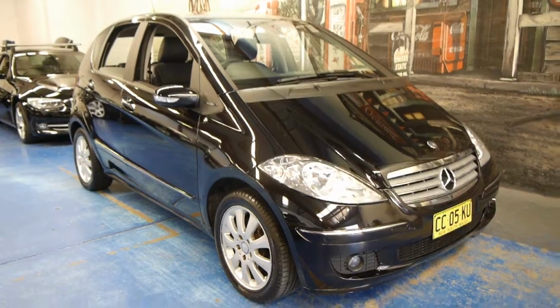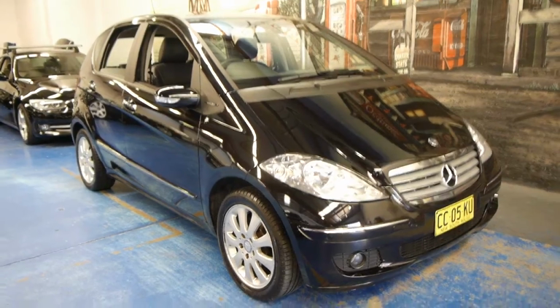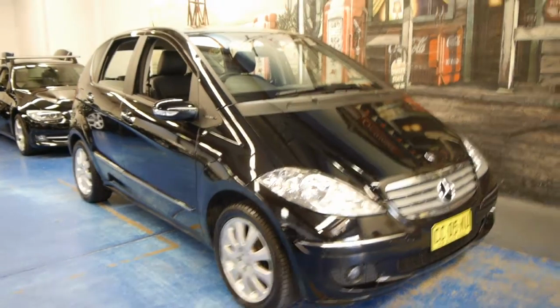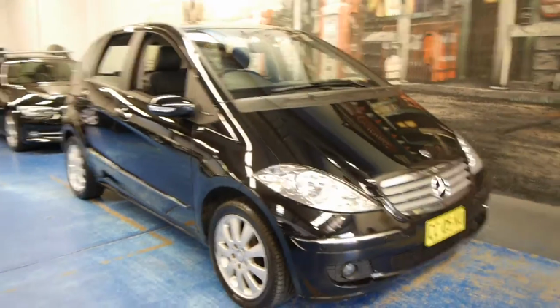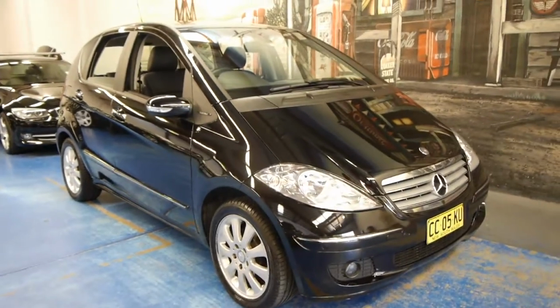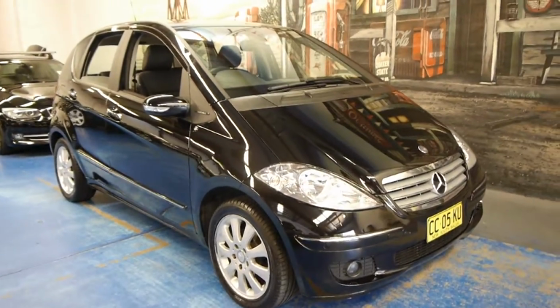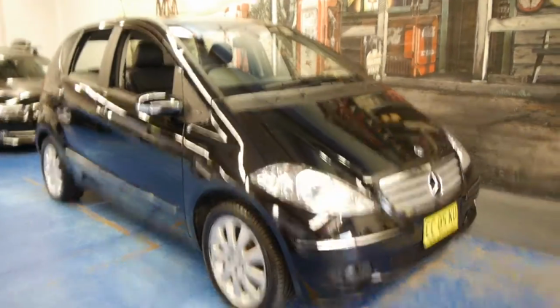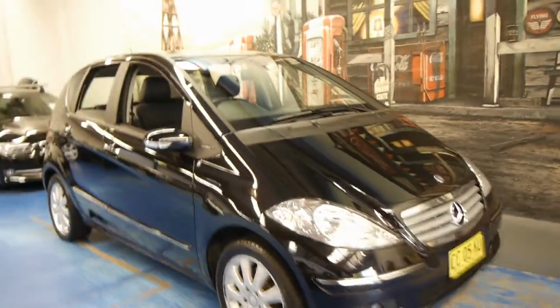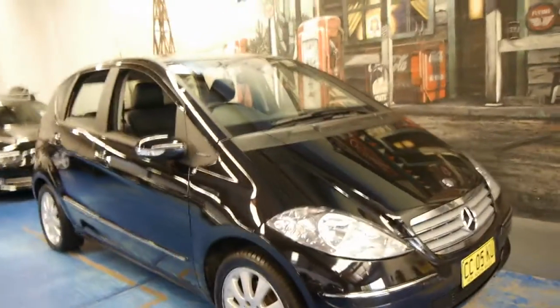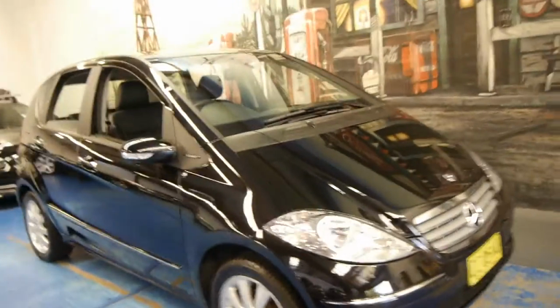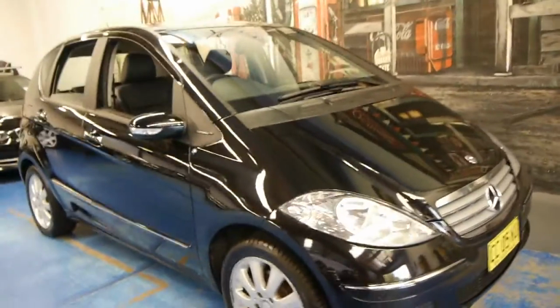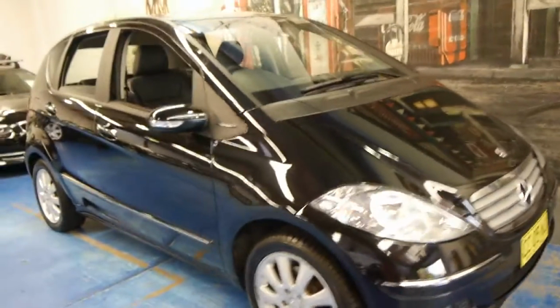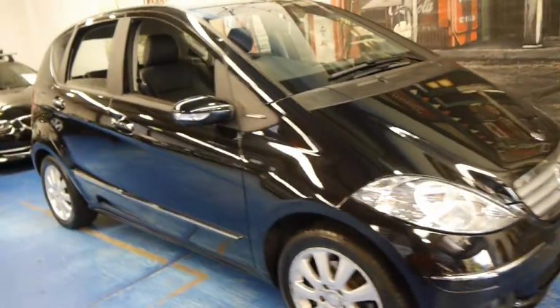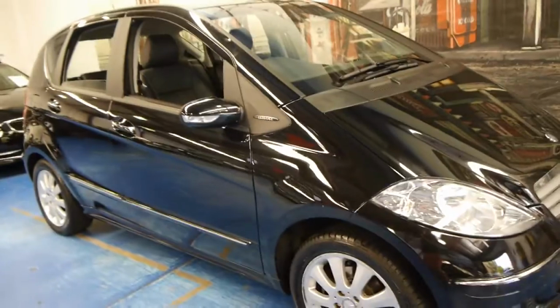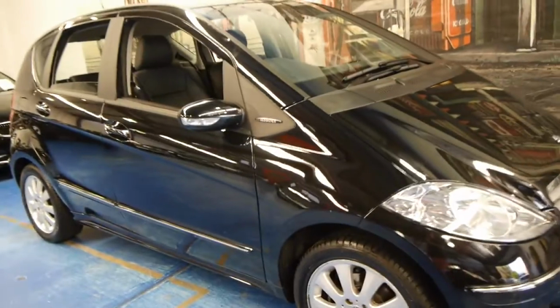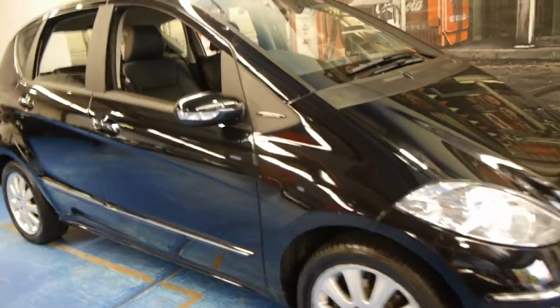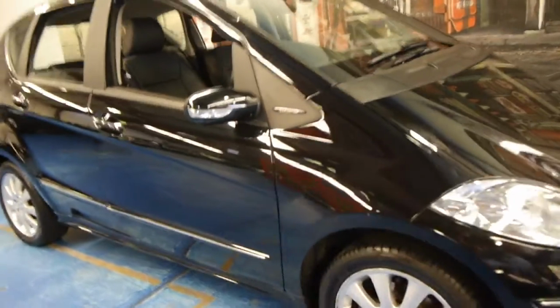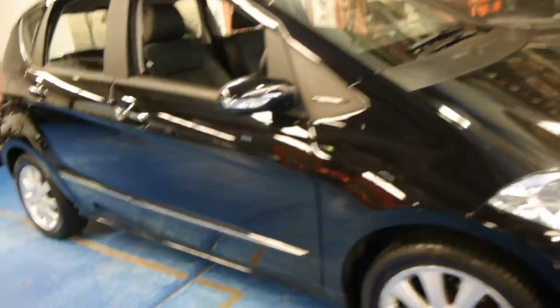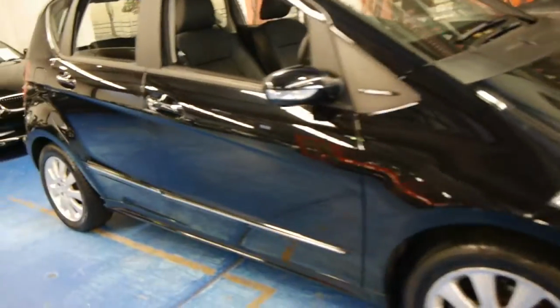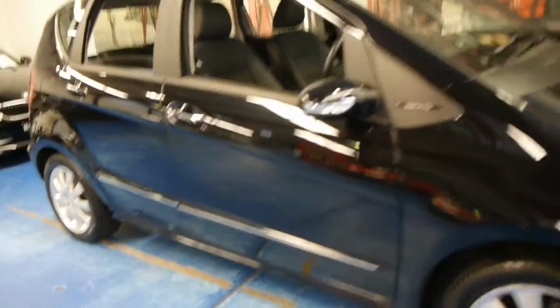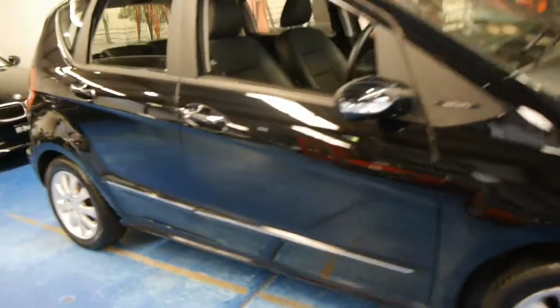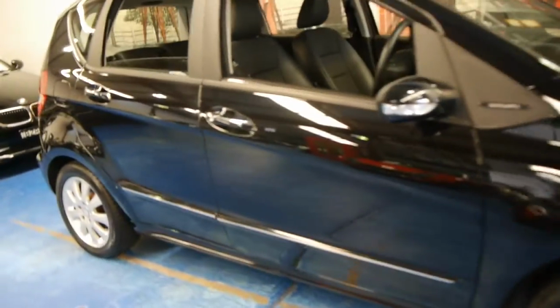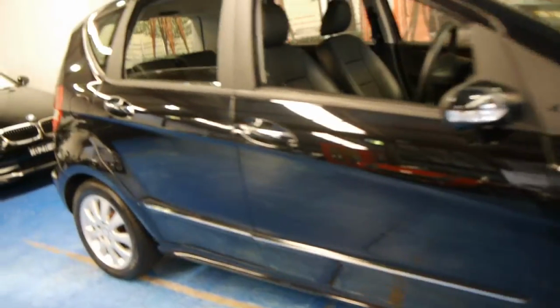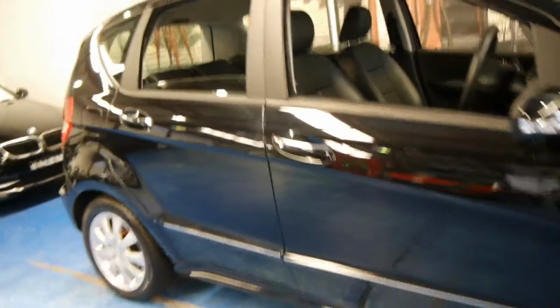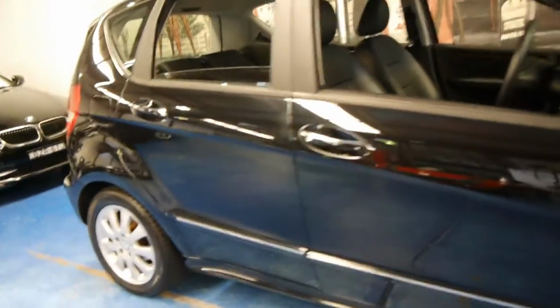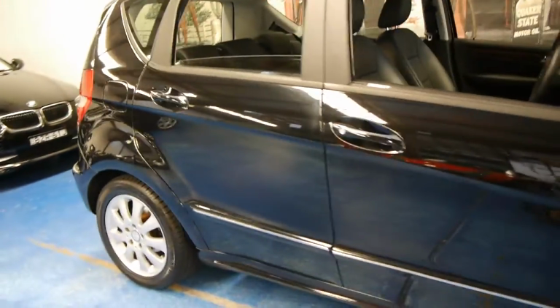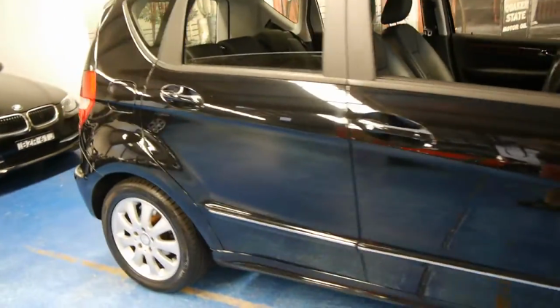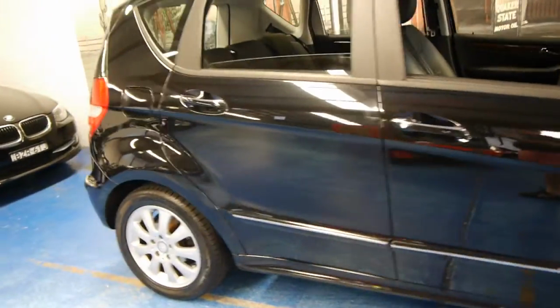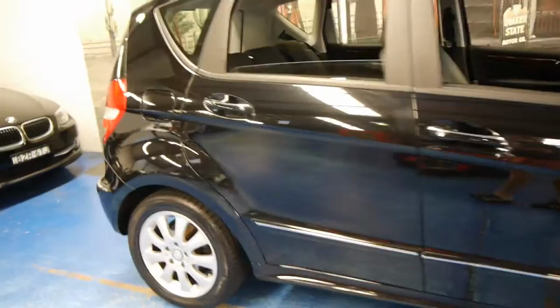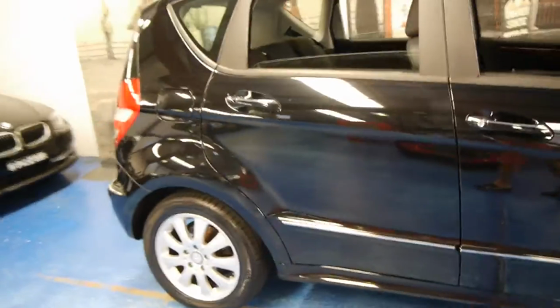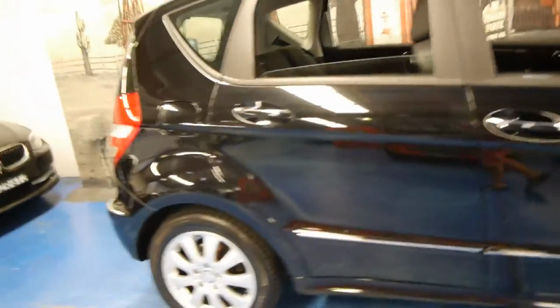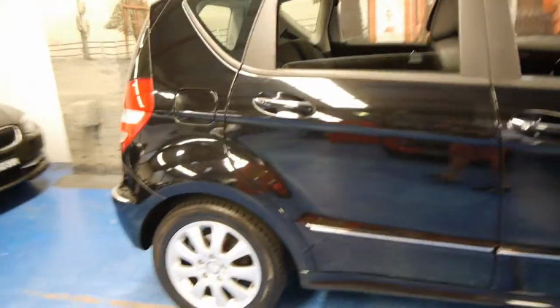Hi and welcome to the Old Timer Car Centre. My name is Philip Tarrant and today we have for you a 2007 Mercedes-Benz A170.